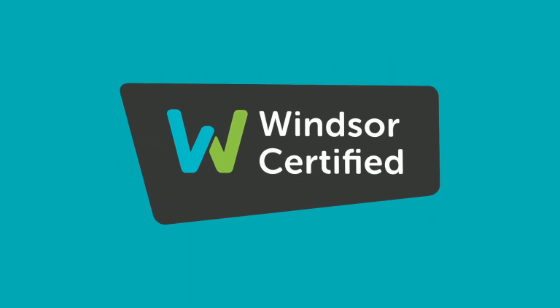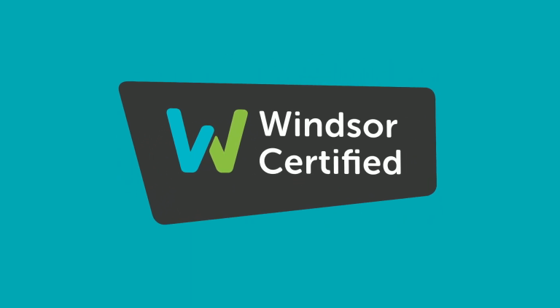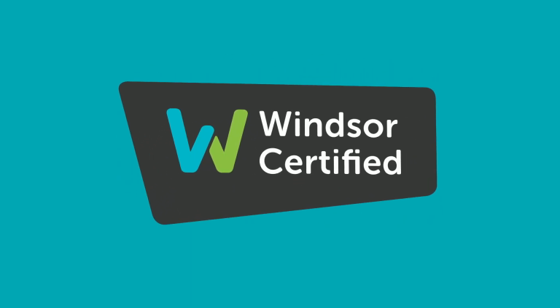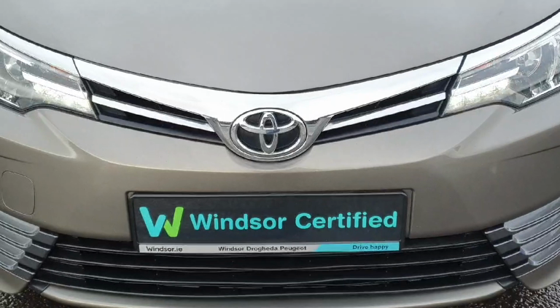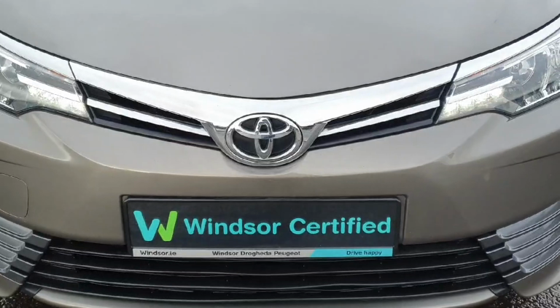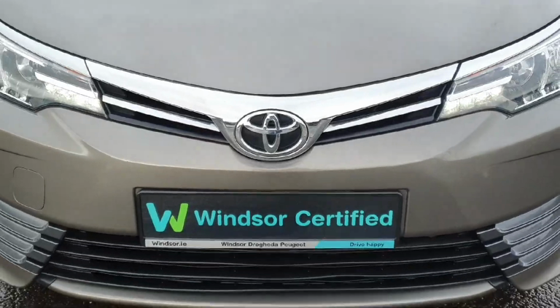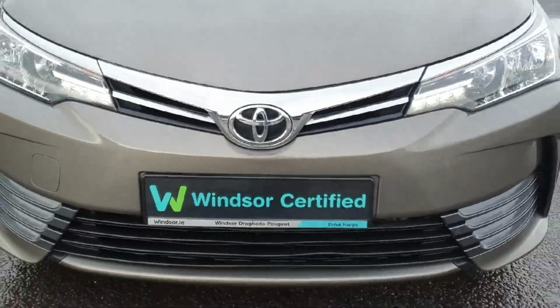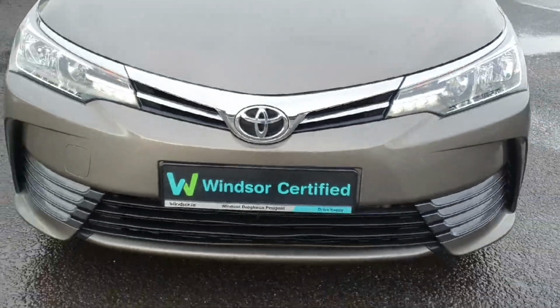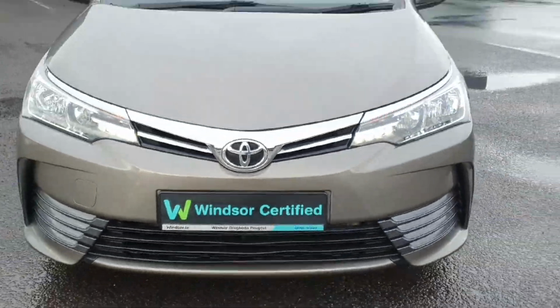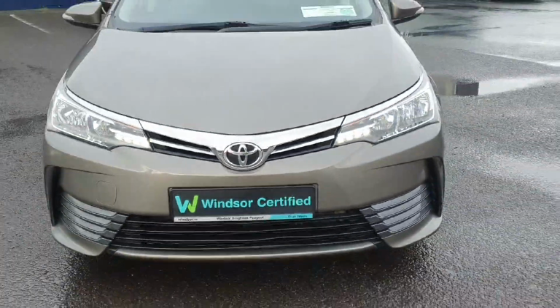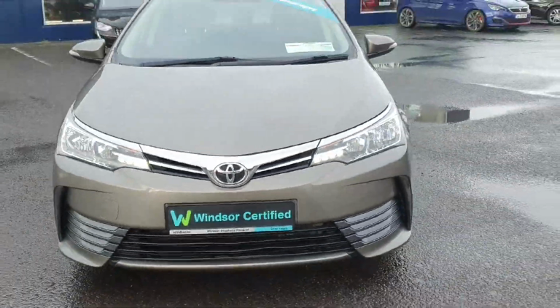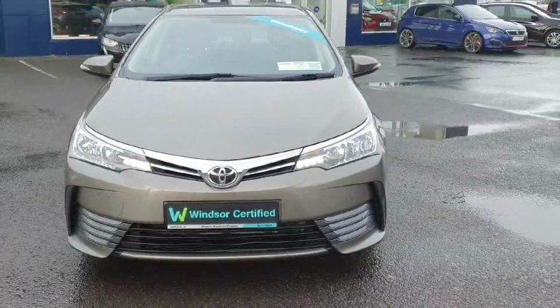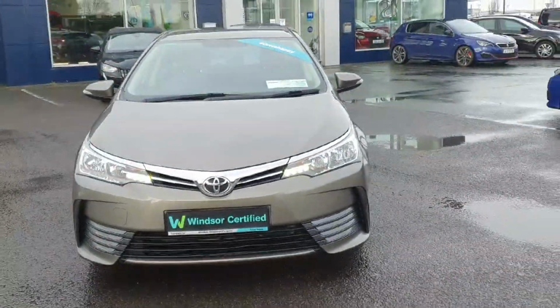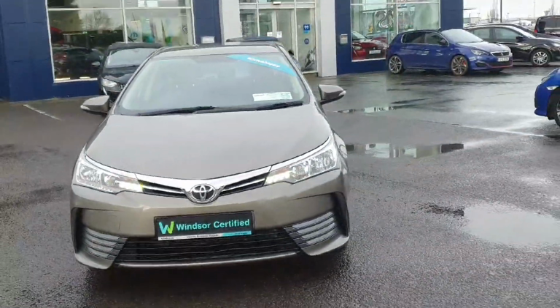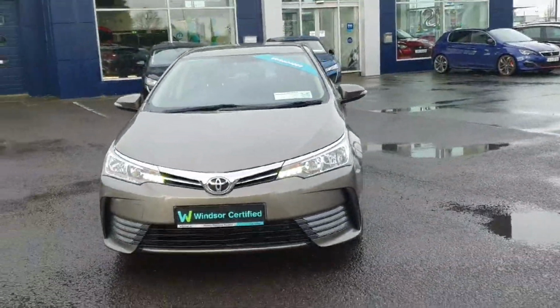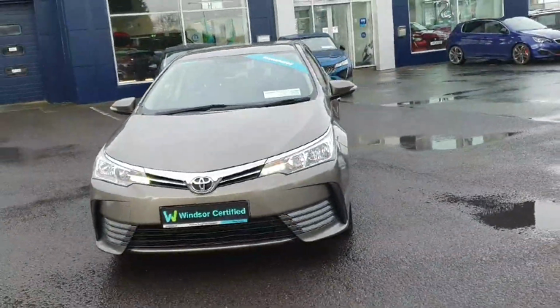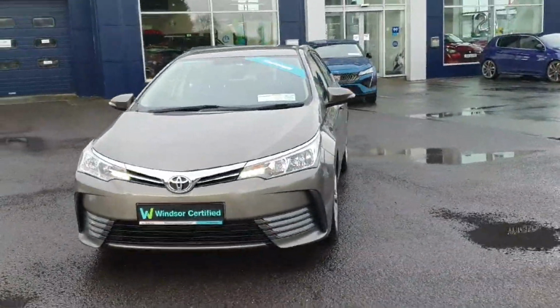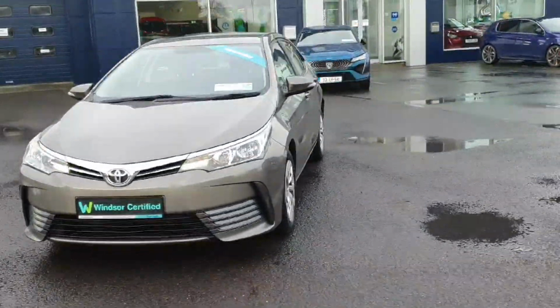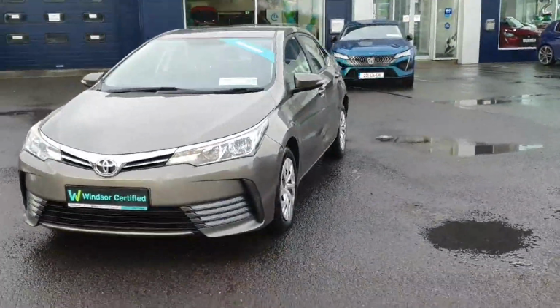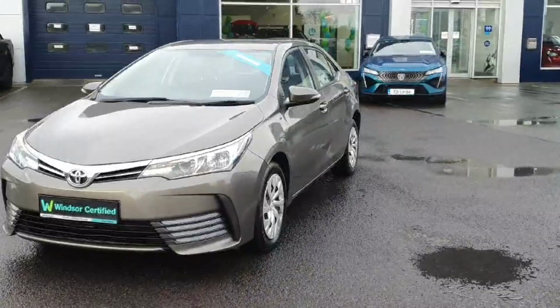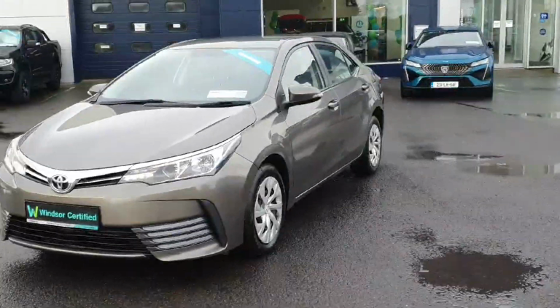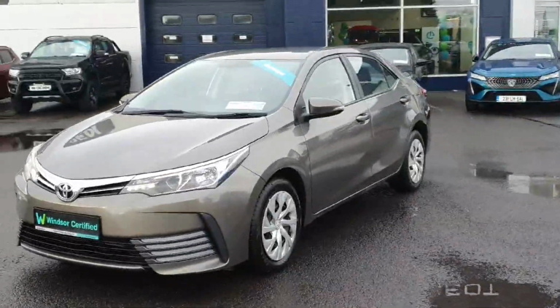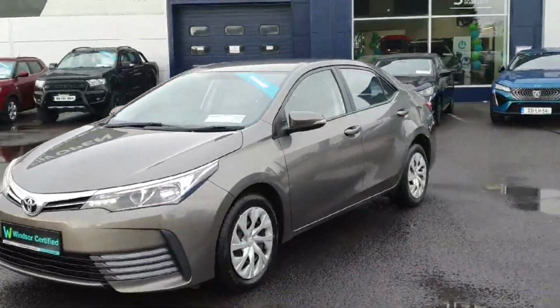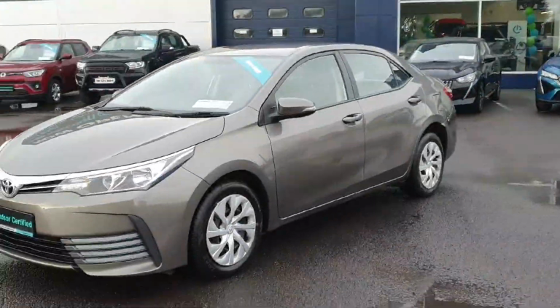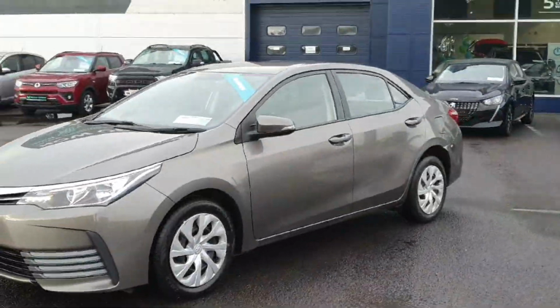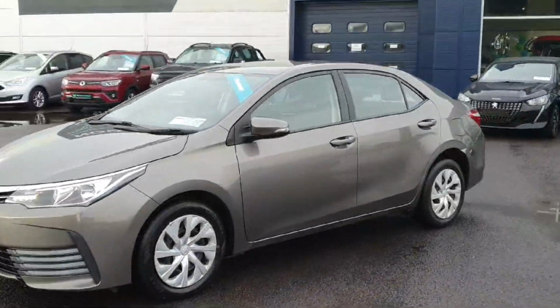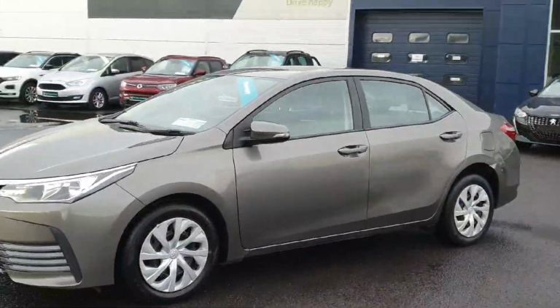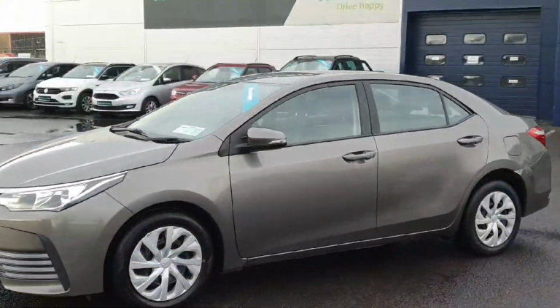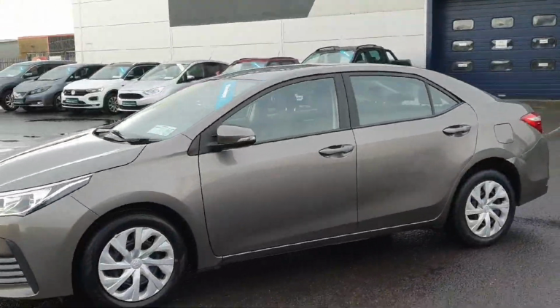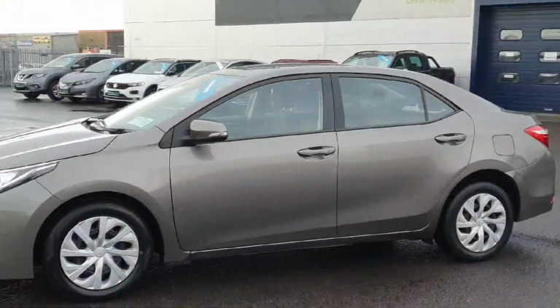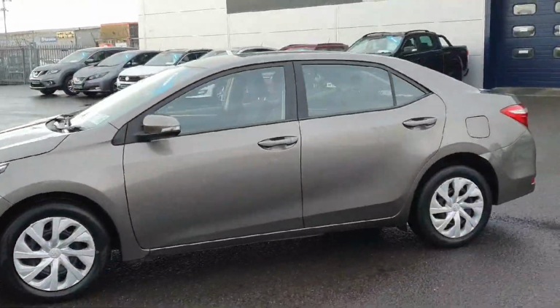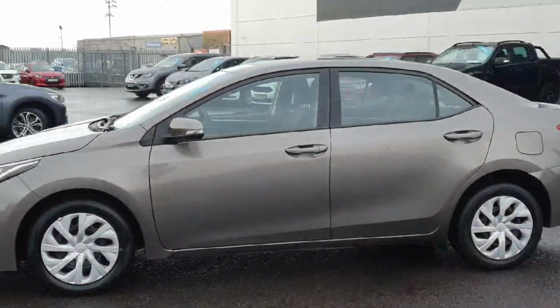Buy with confidence and get the best benefits for your used vehicle with Windsor Certified, like a comprehensive 12-month warranty that will keep you covered for any unforeseen mechanical issues.